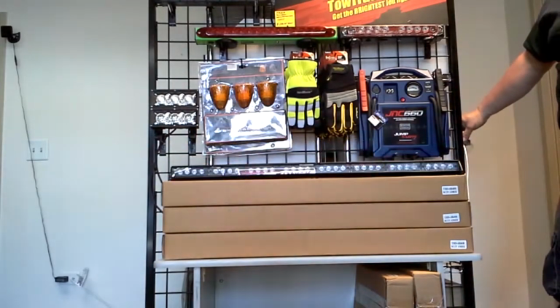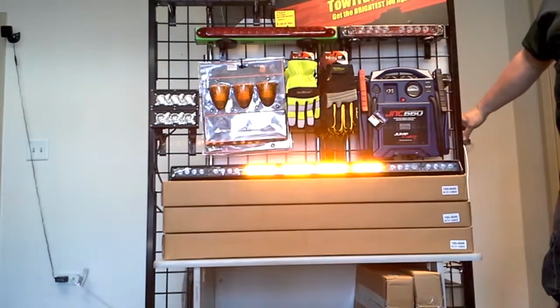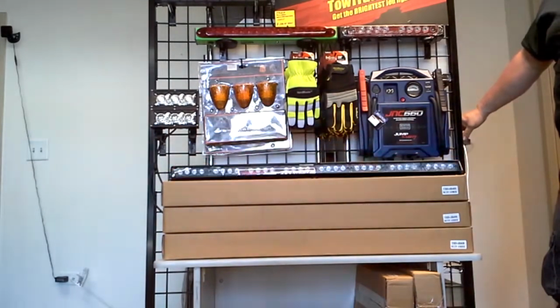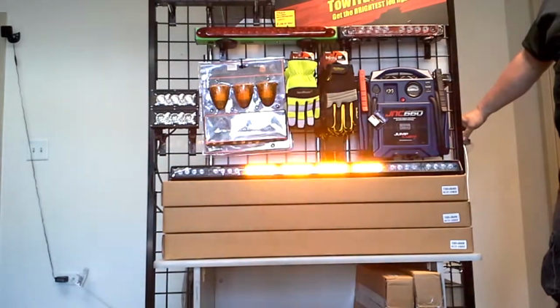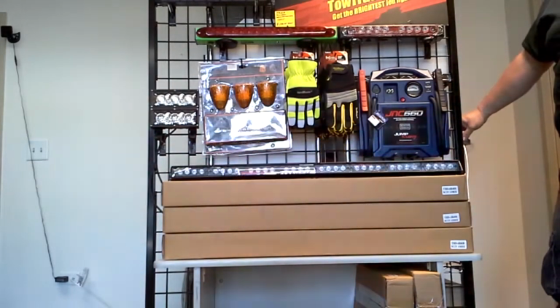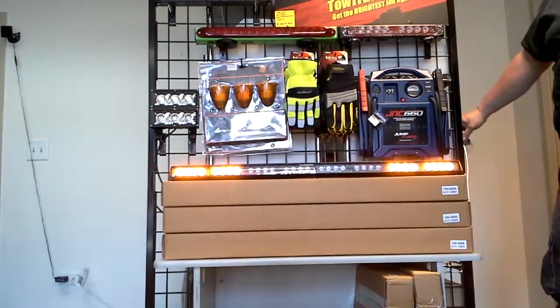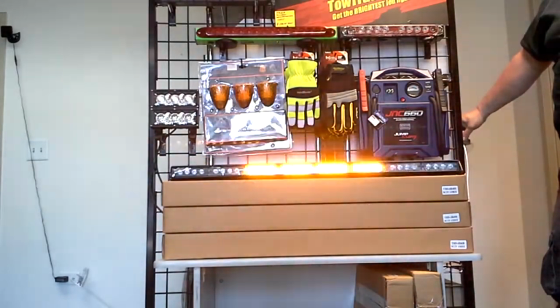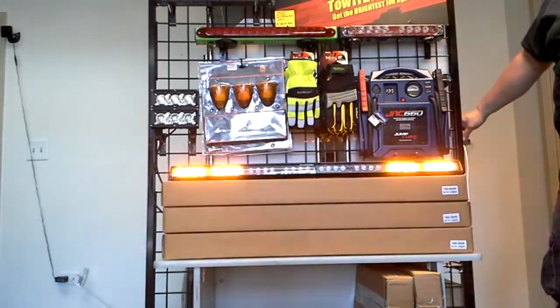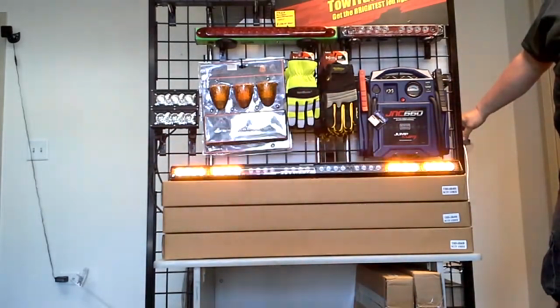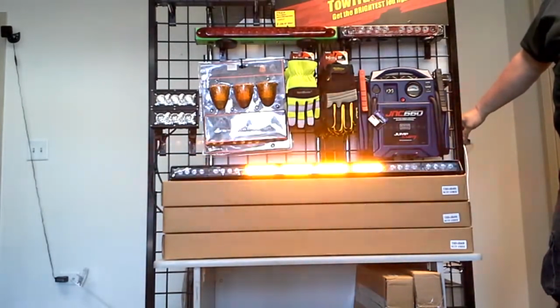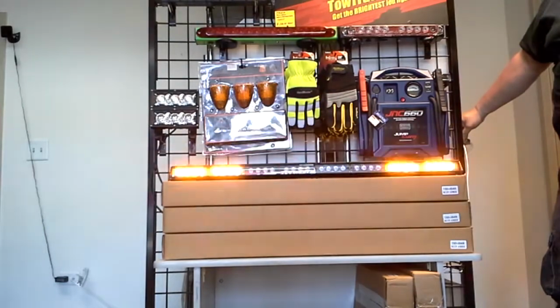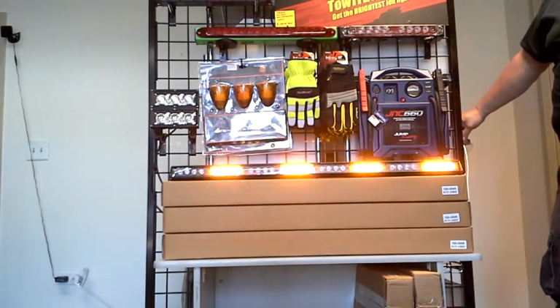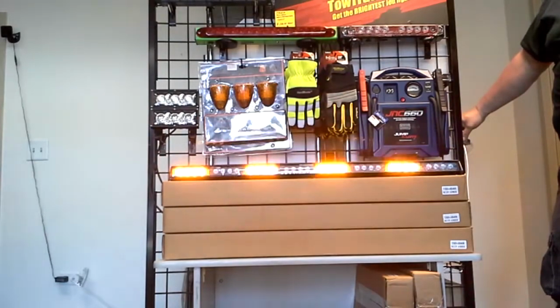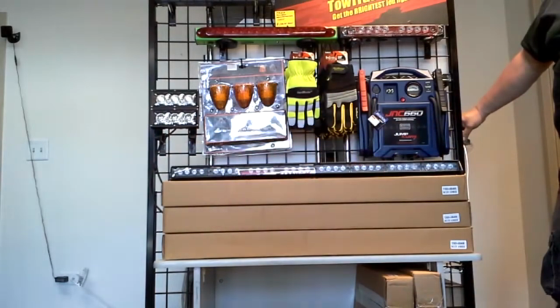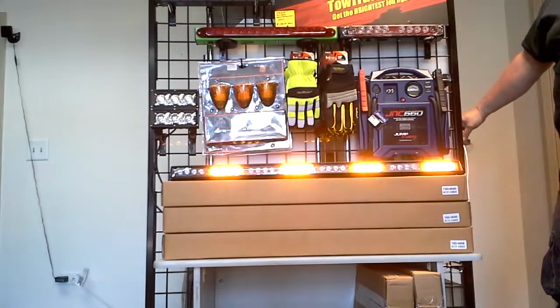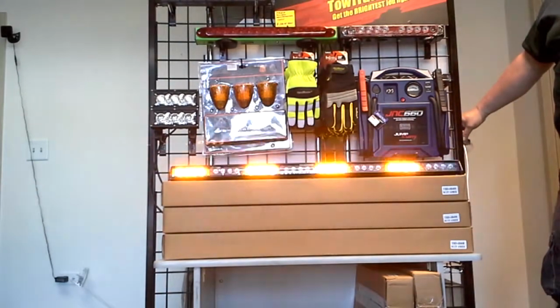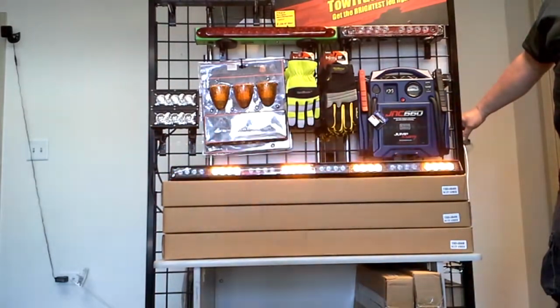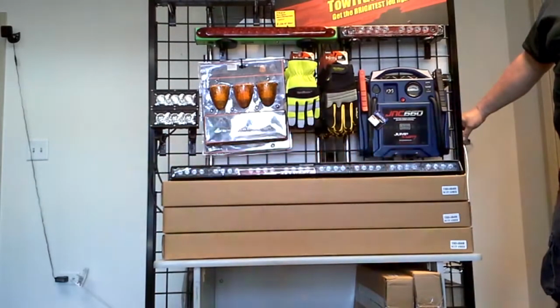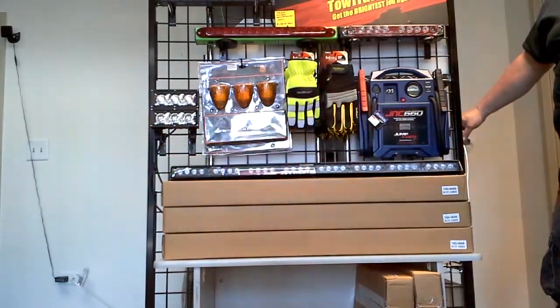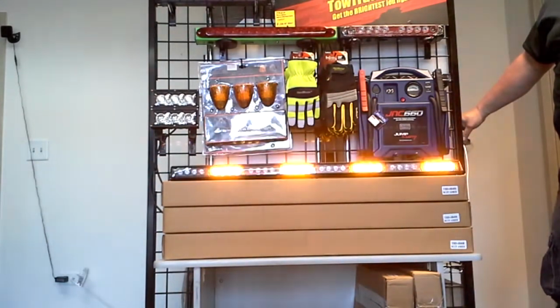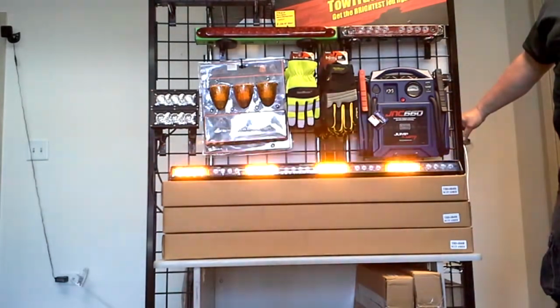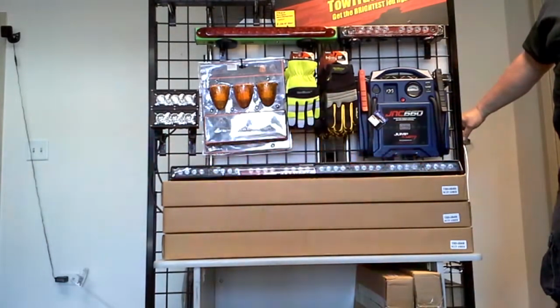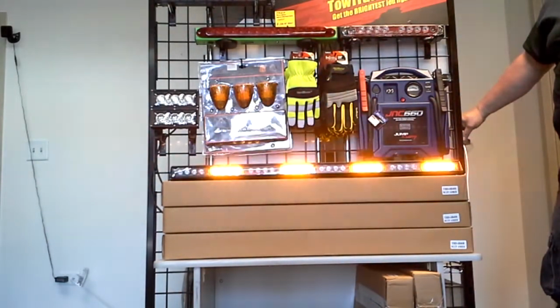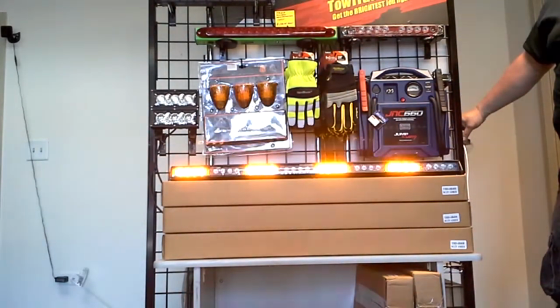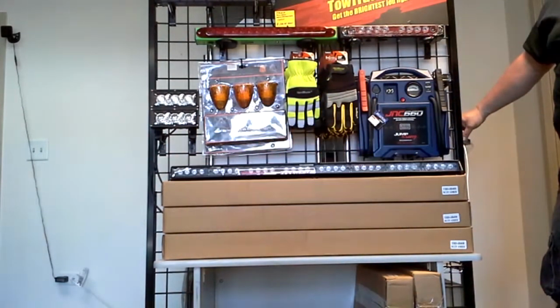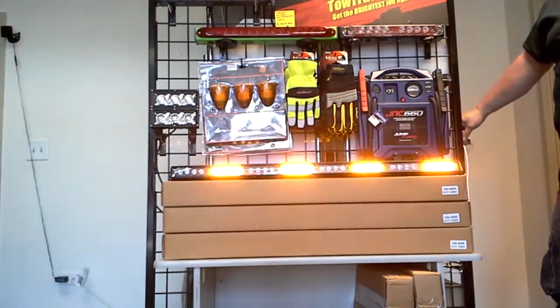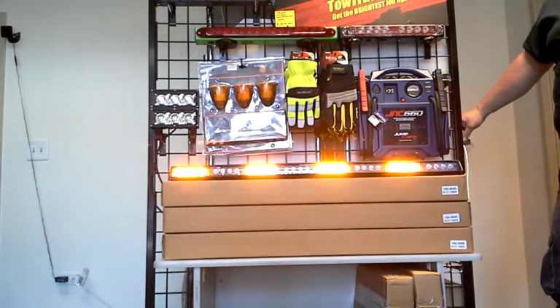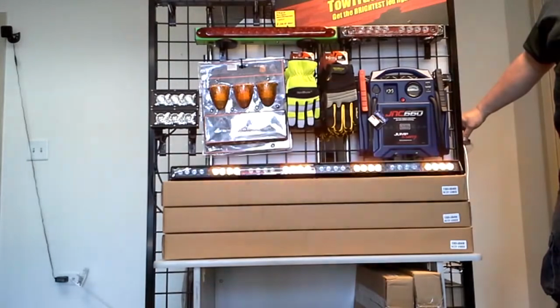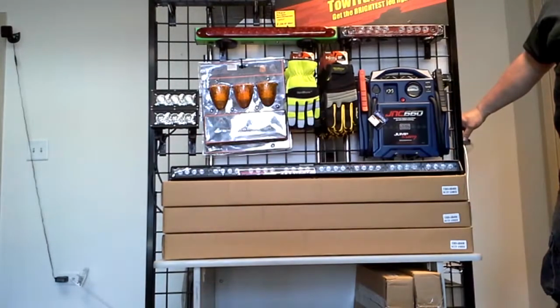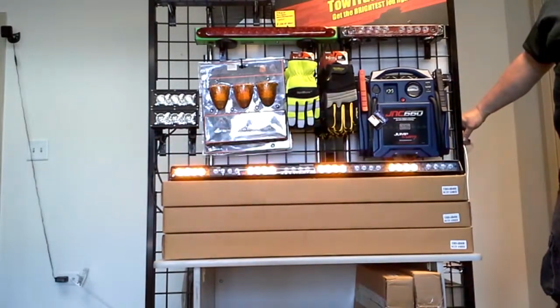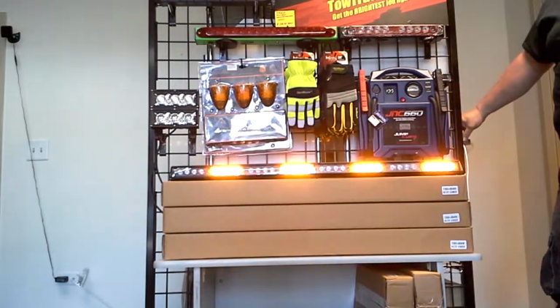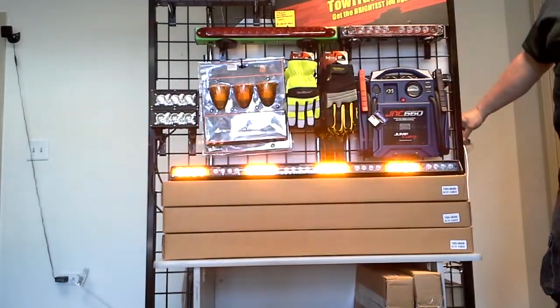It also has a built-in aero stick, which I'll show you at the end. It comes with a nice little control box with two switches and three buttons for the aero stick.